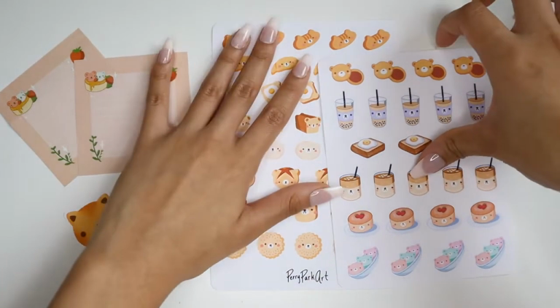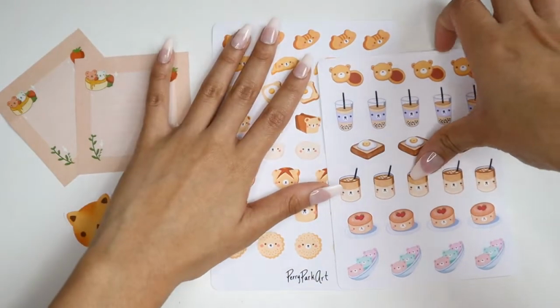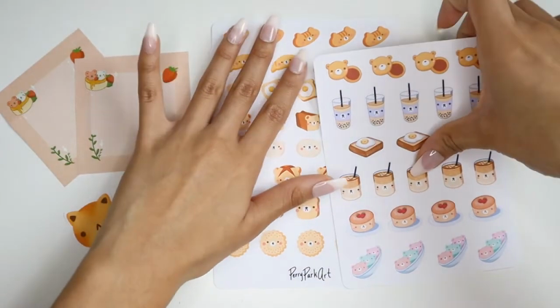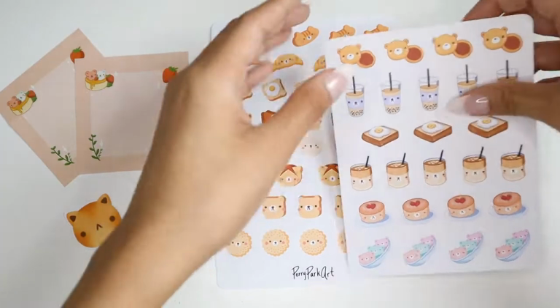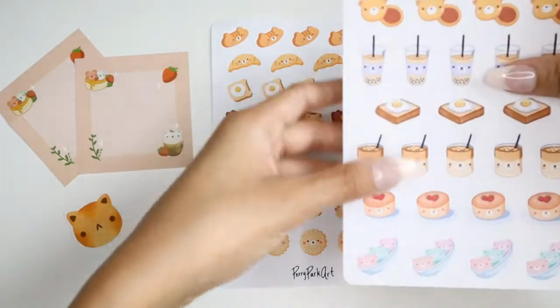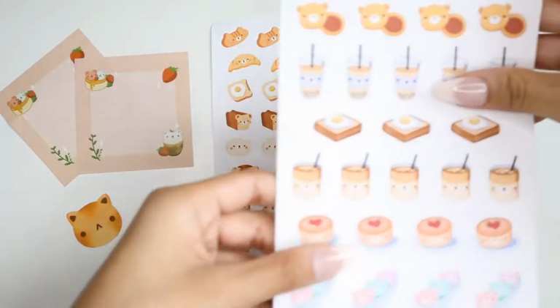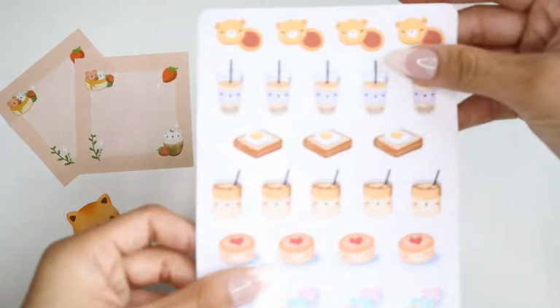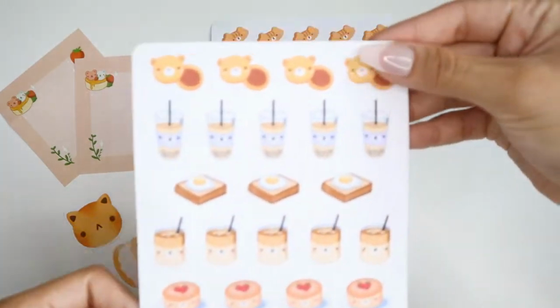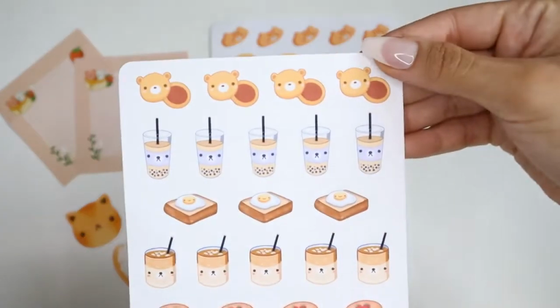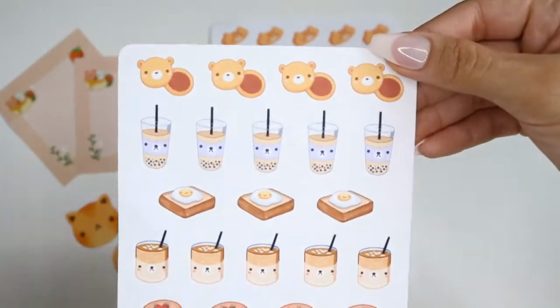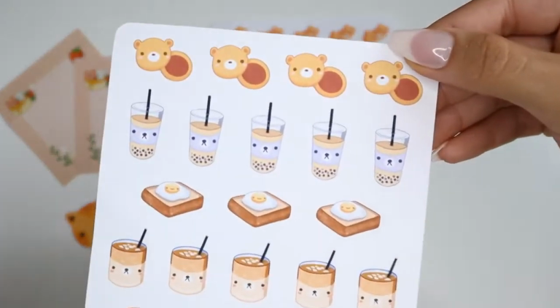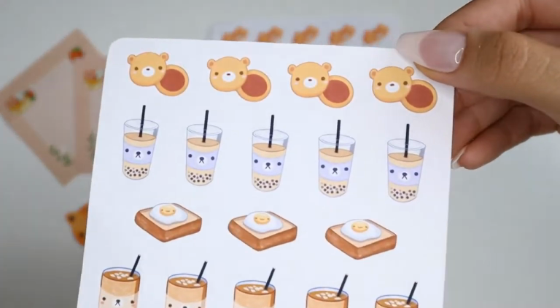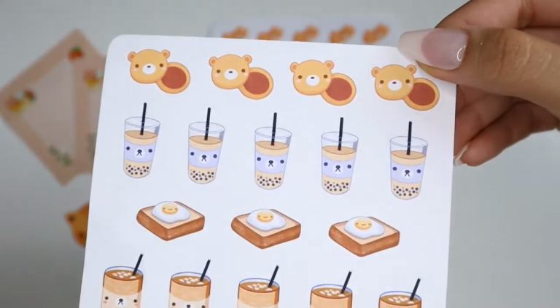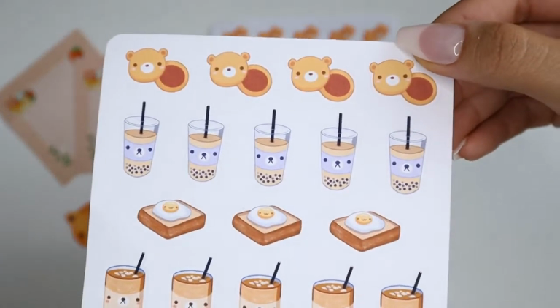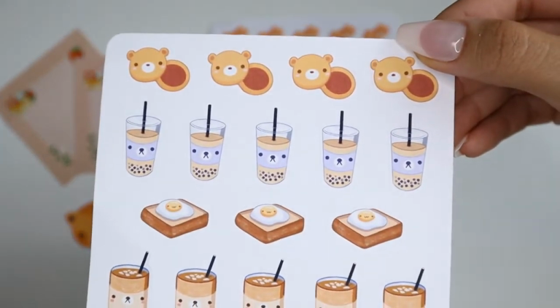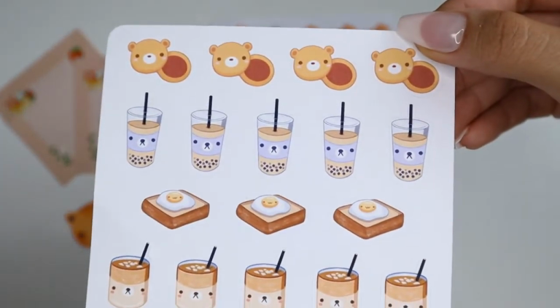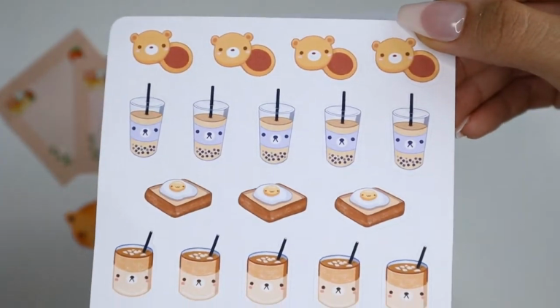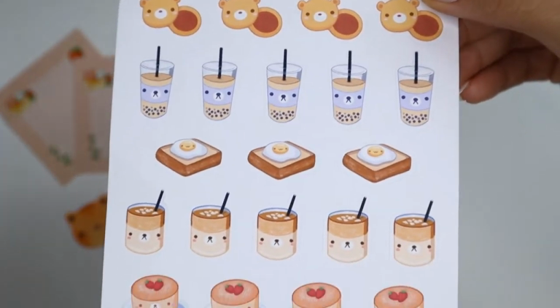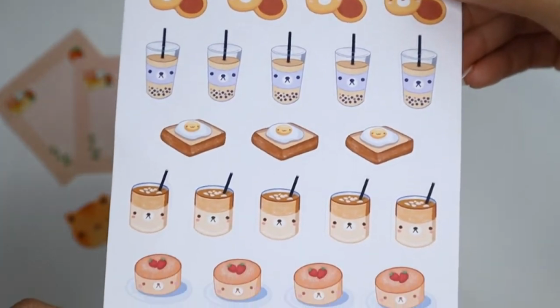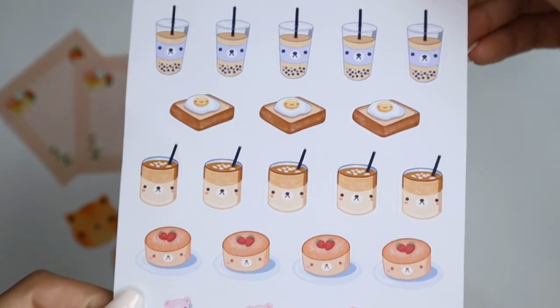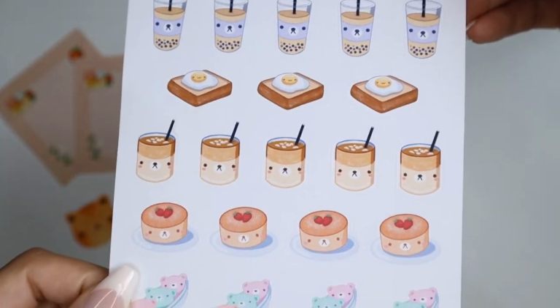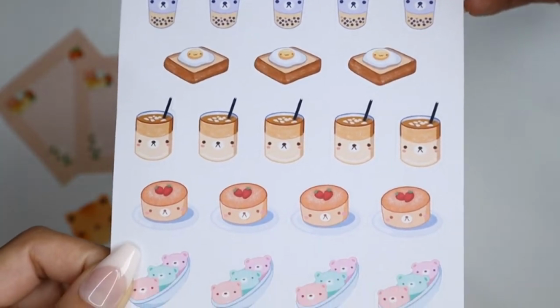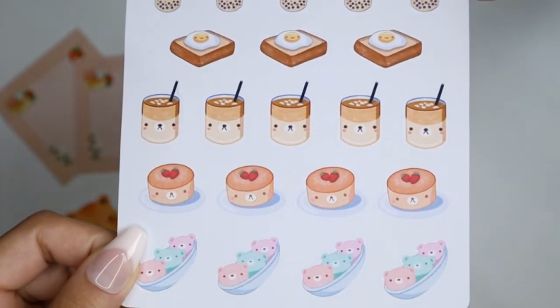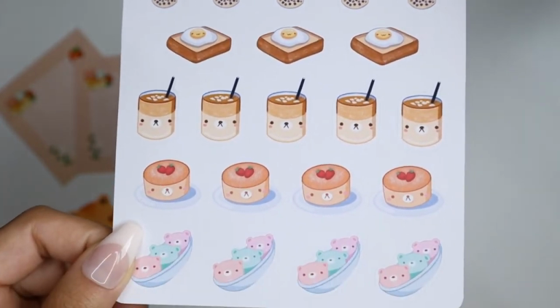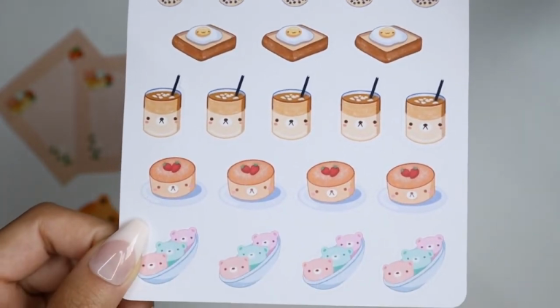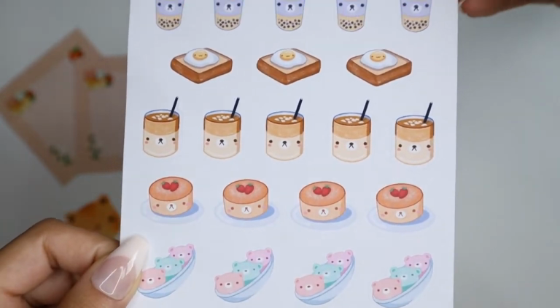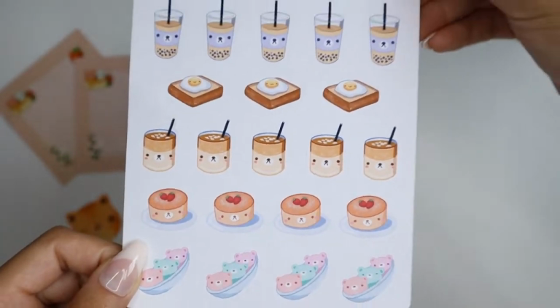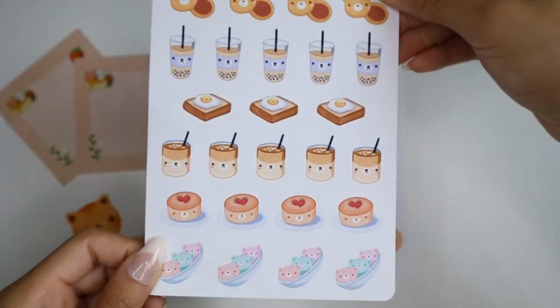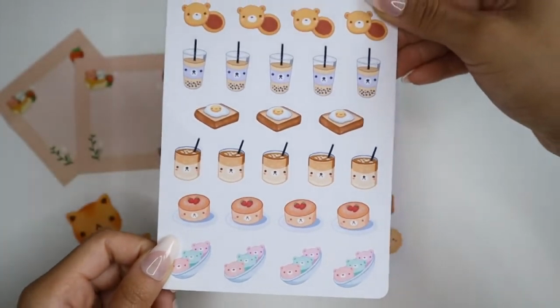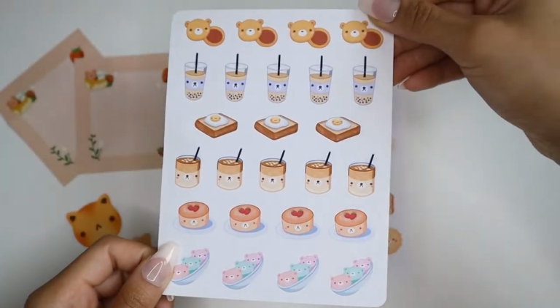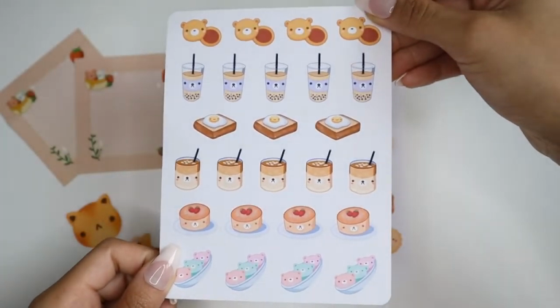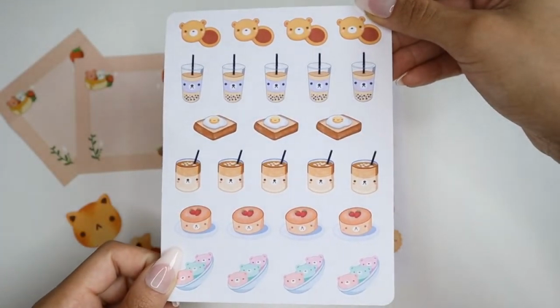I got a total of two sticker sheets from the shop. The first sticker sheet is titled Dessert Bears. This design is so cute and both of these sticker sheets have a cute bear face on them.